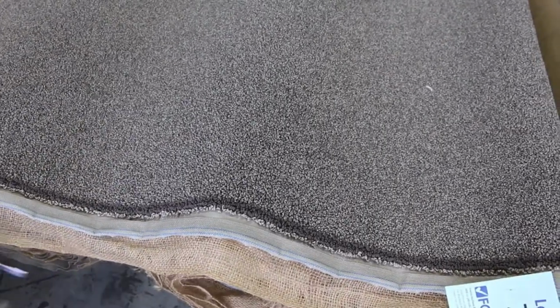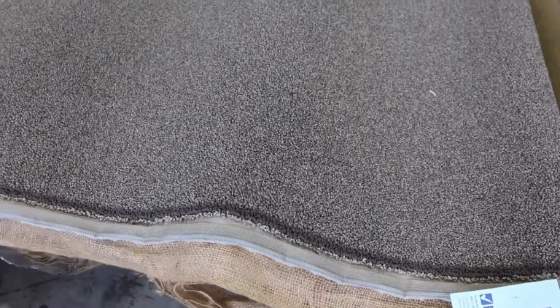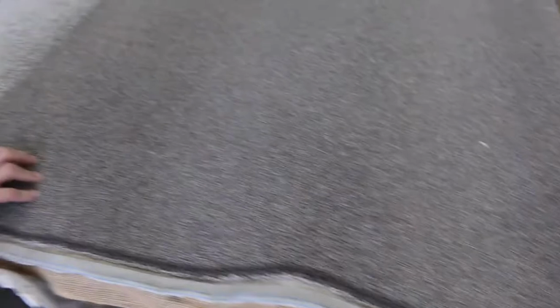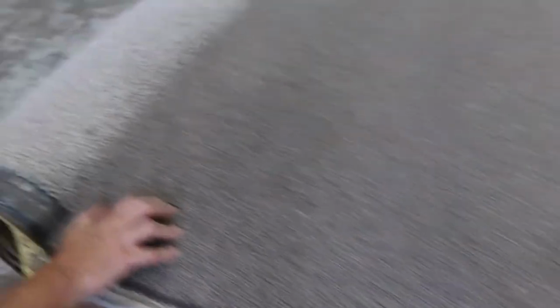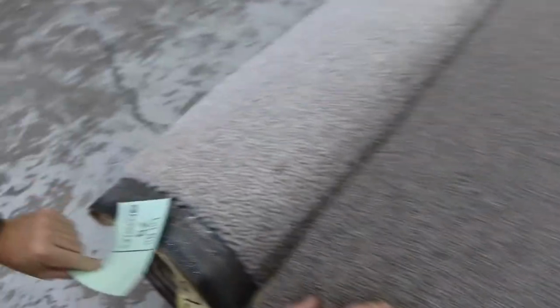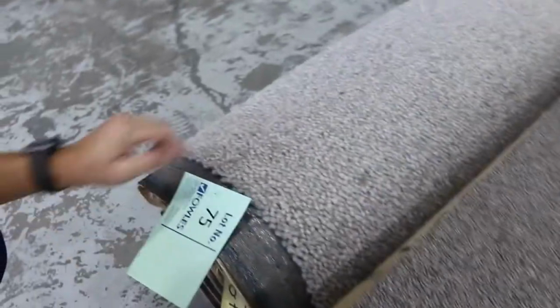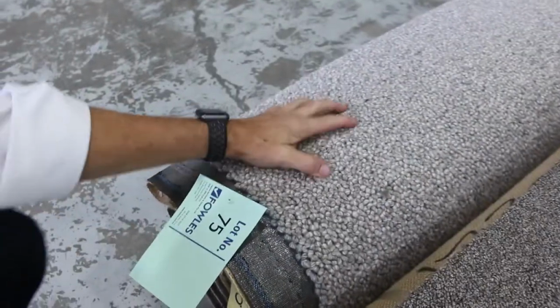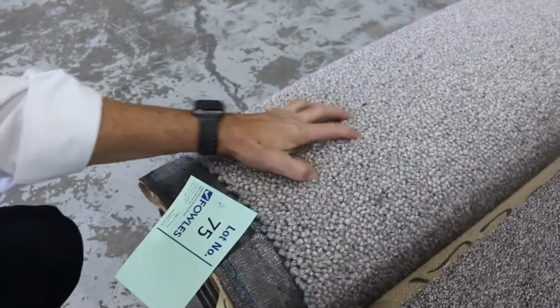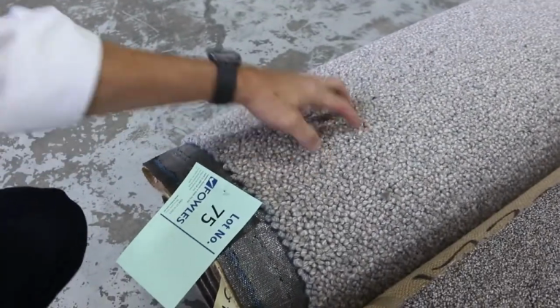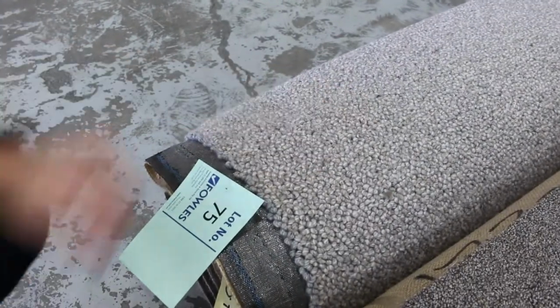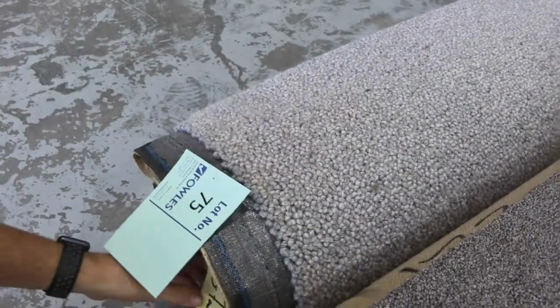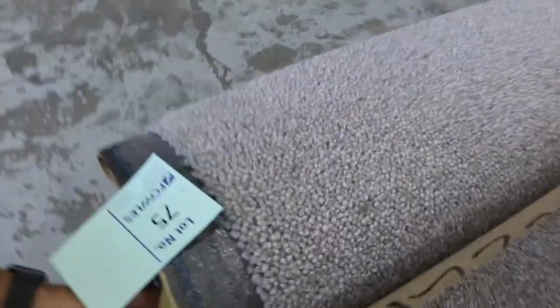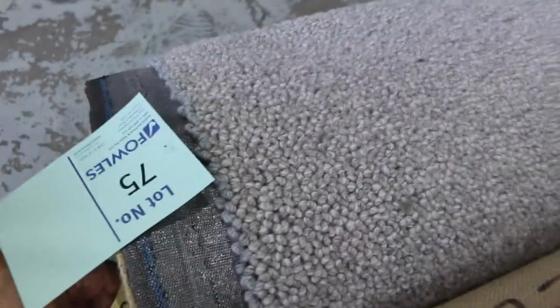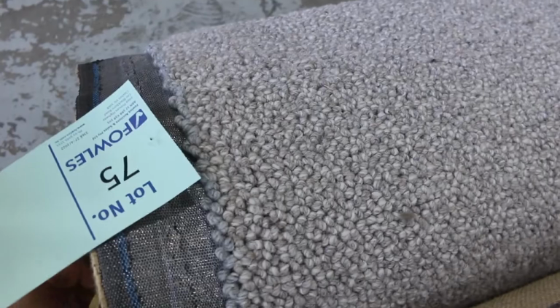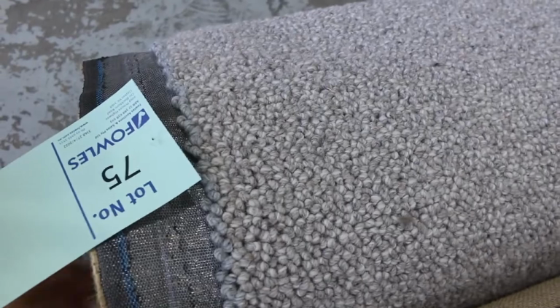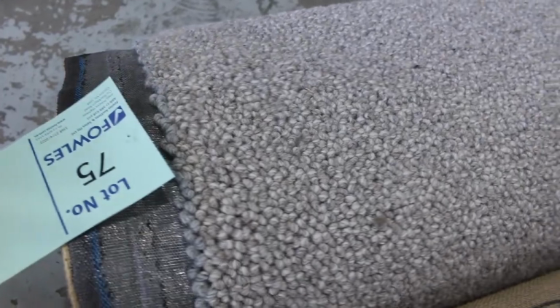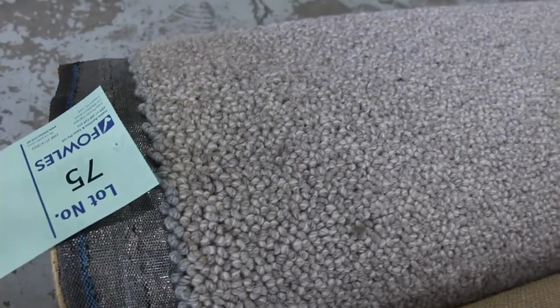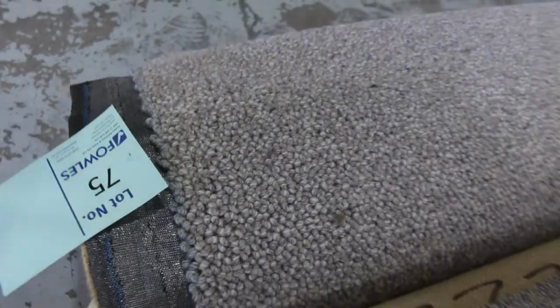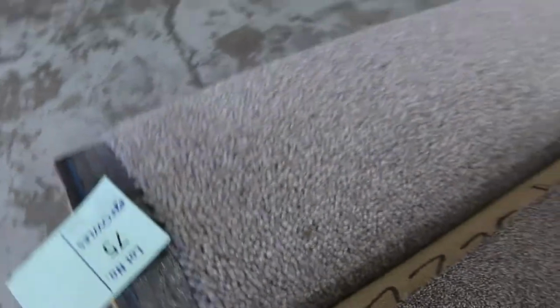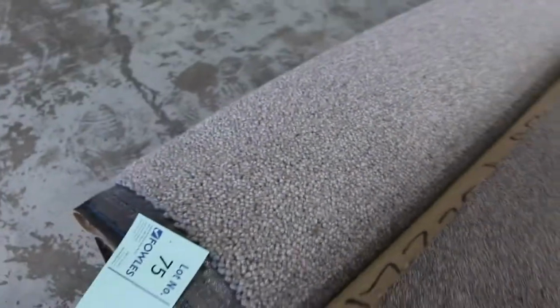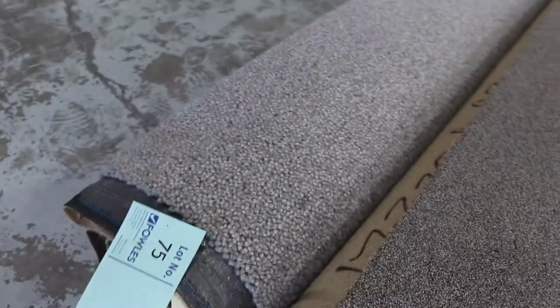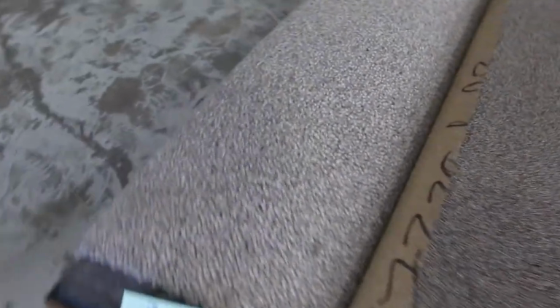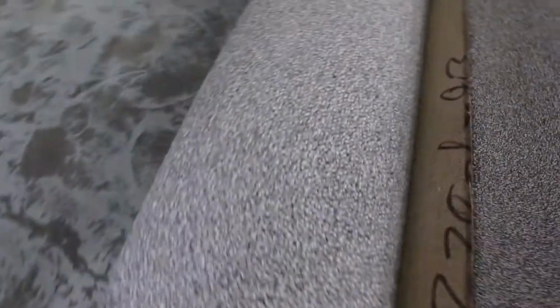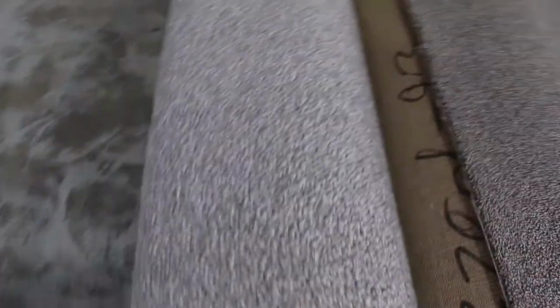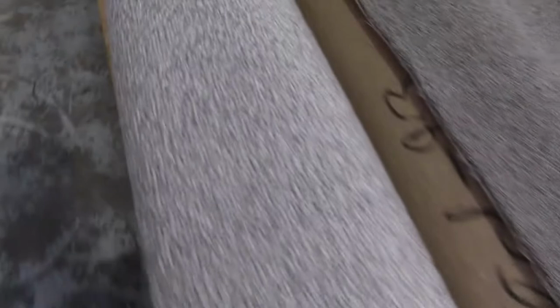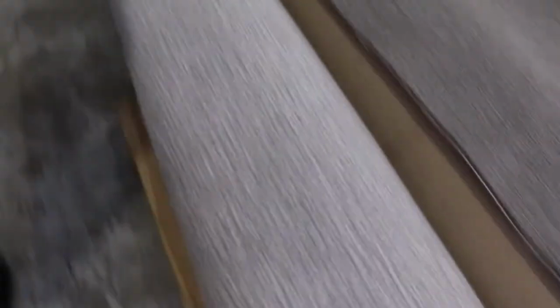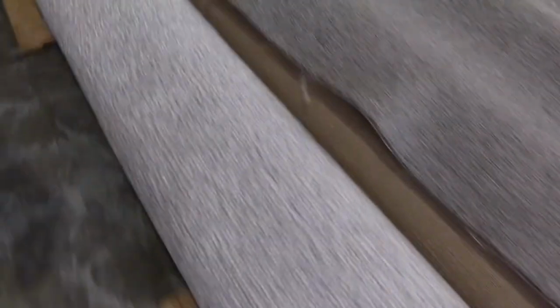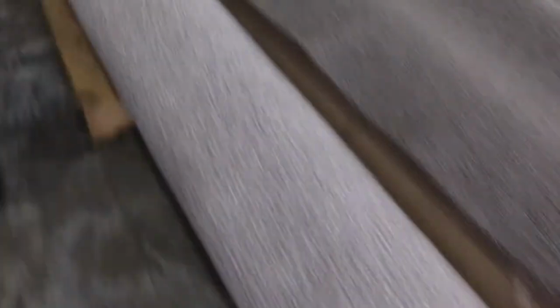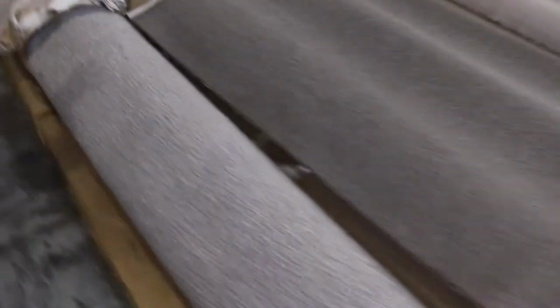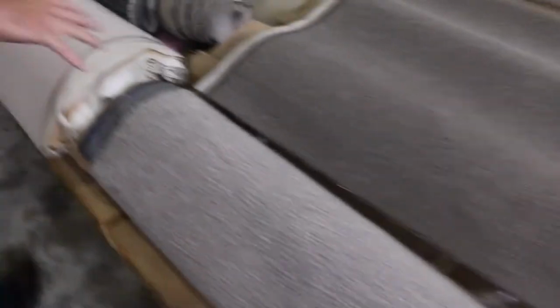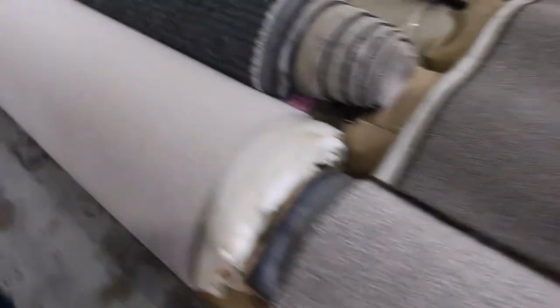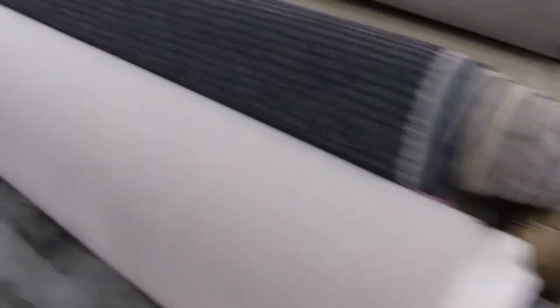Lot number 75 is a nice little chunky loop pile. This would look fantastic in a room. You could do a couple of small rooms, or maybe a massive large rug. That type of thing goes for around $40 to $50 a metre. Pure wool — can't beat the price.